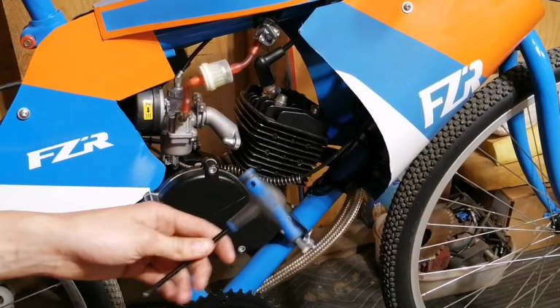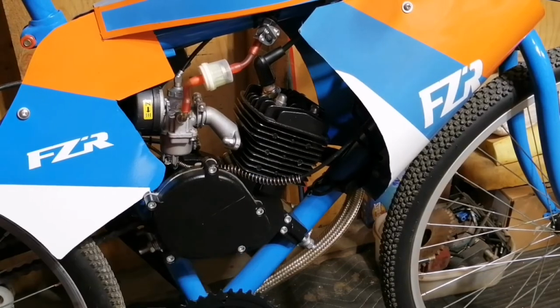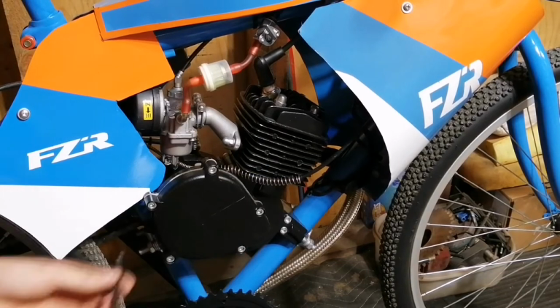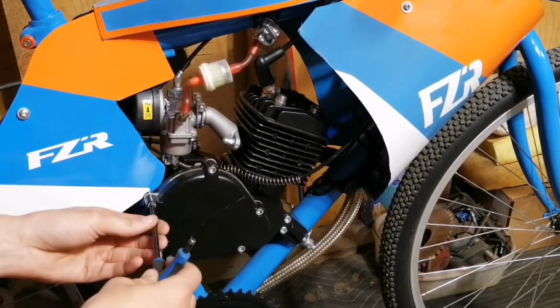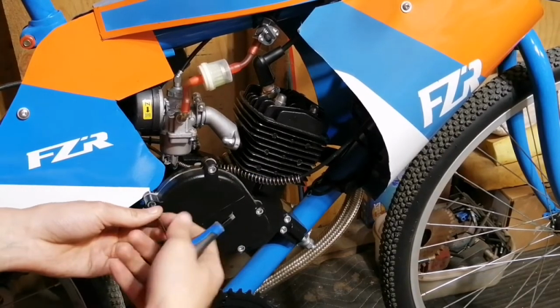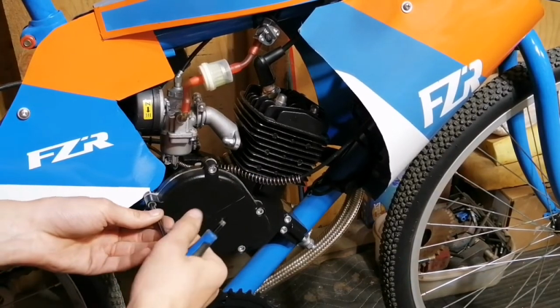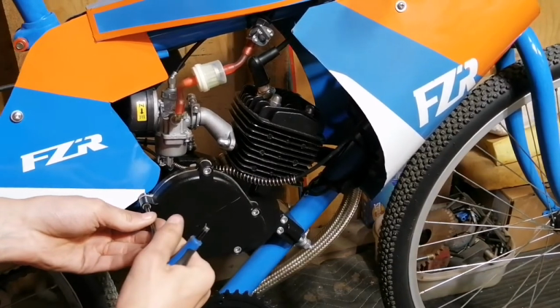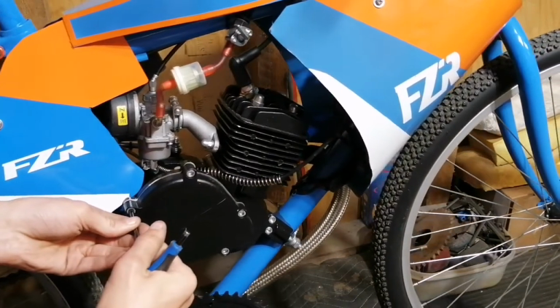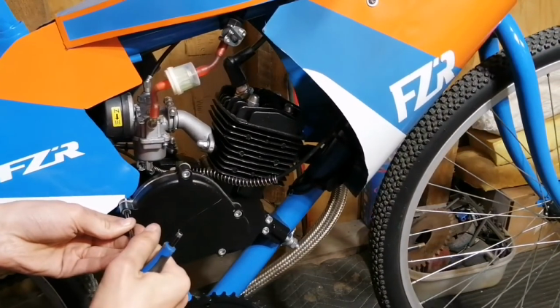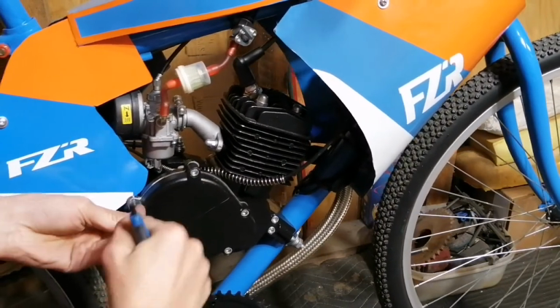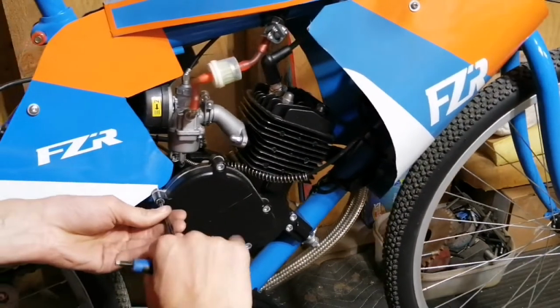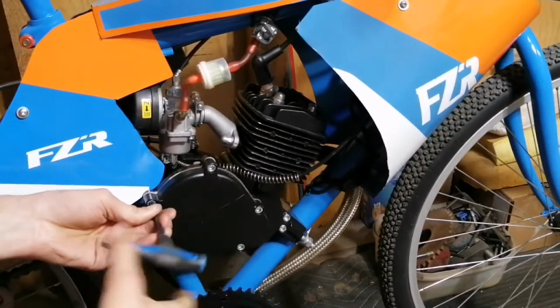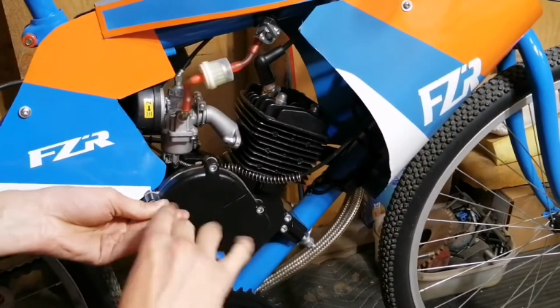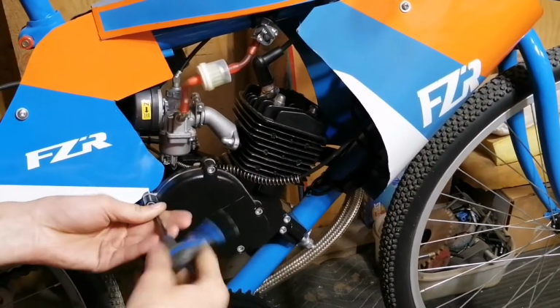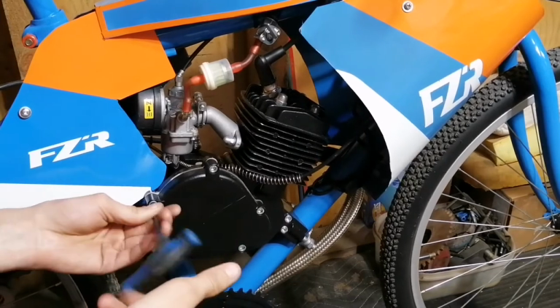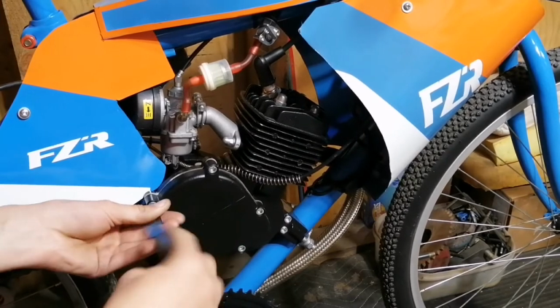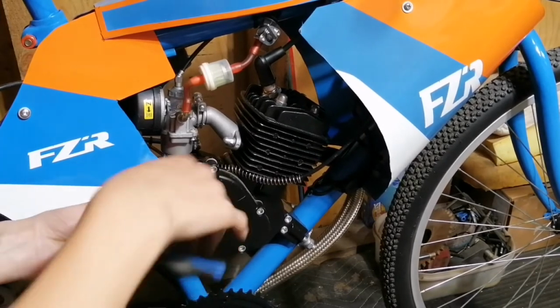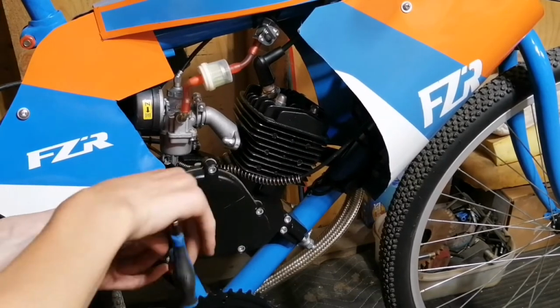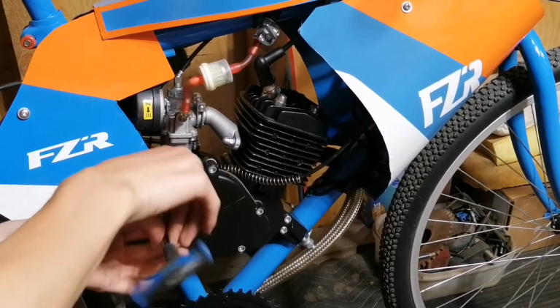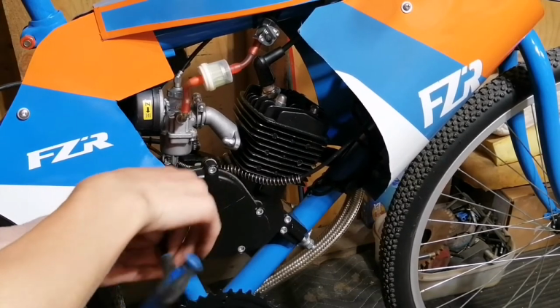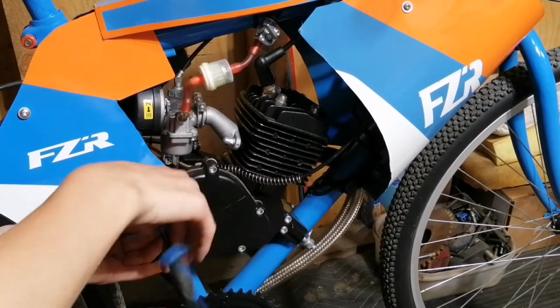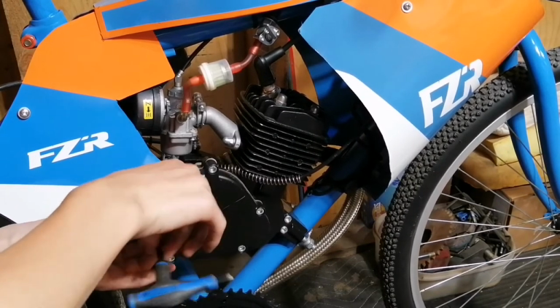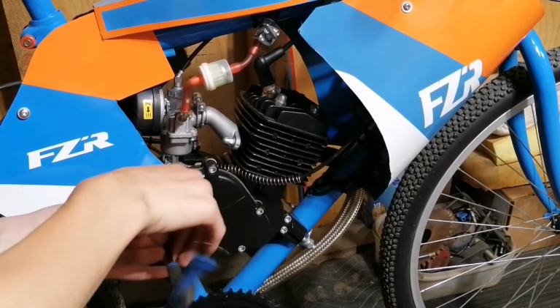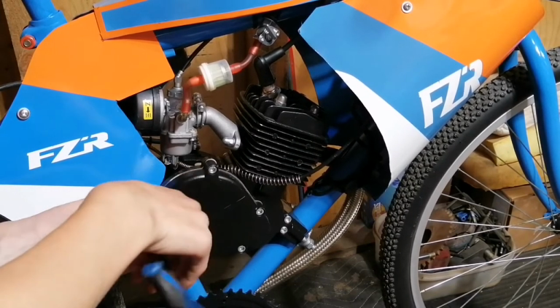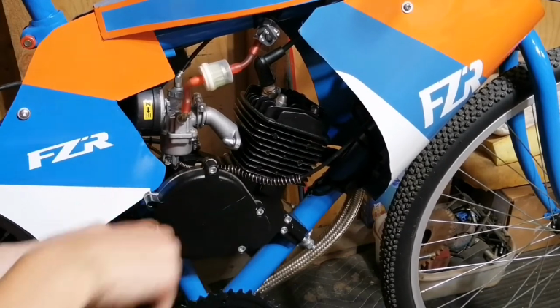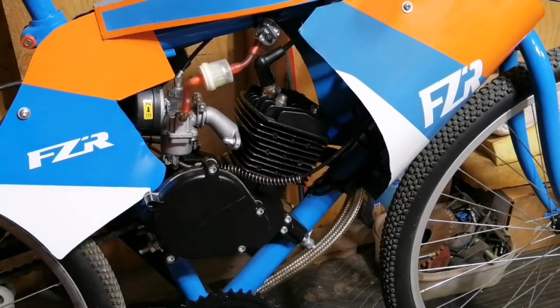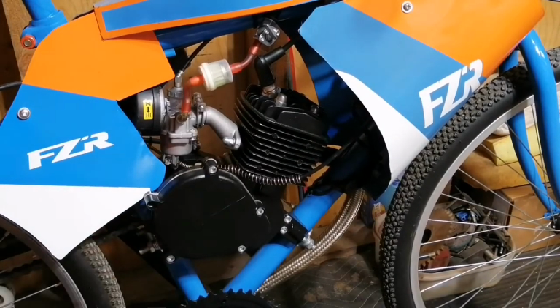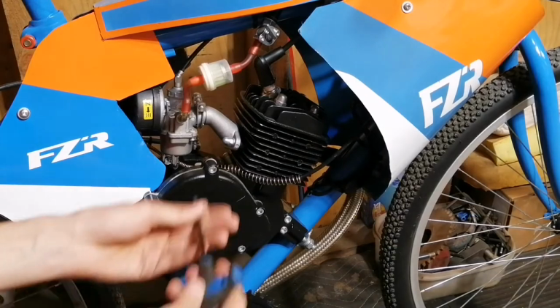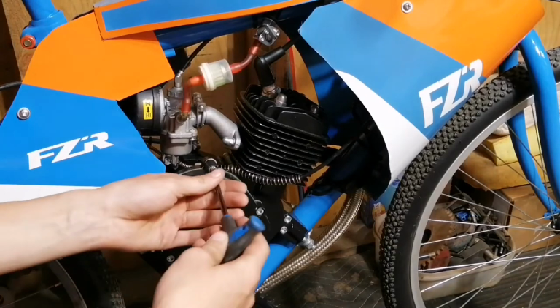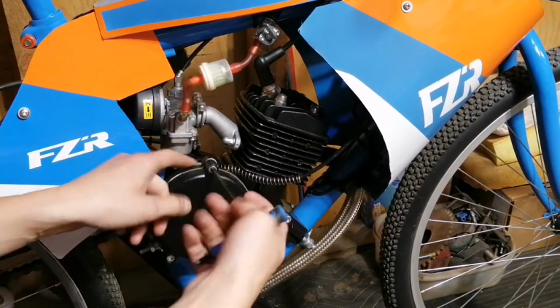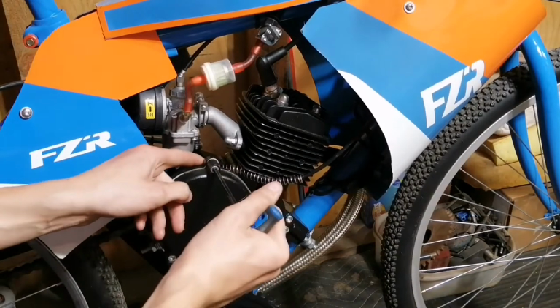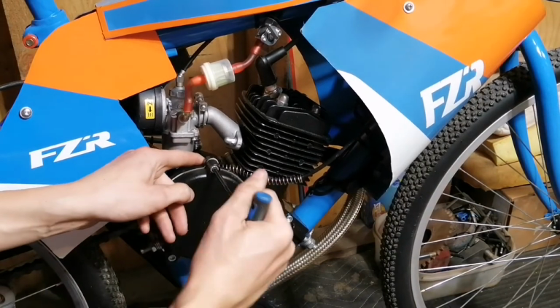The first step of our process is to take a 5 millimeter Allen and remove our clutch cover. My bike is rocking a little bit because it's on a double kickstand, but we're gonna get these clutch bolts out of here.